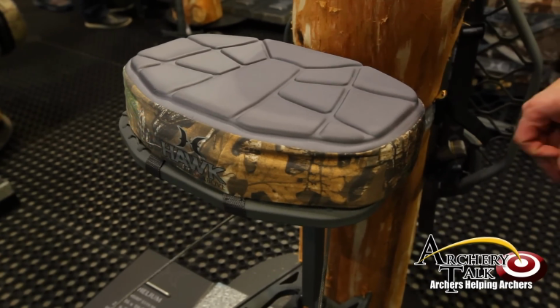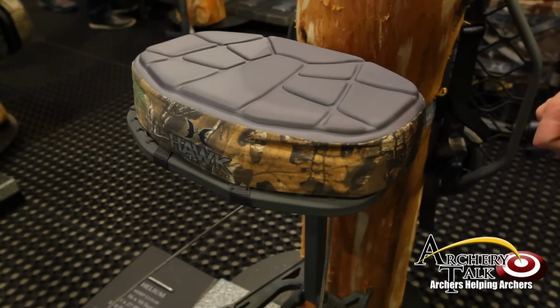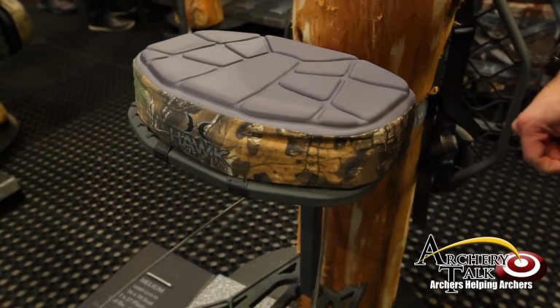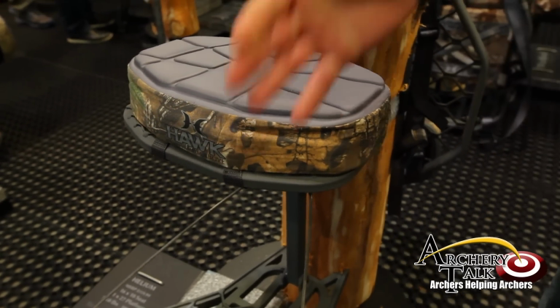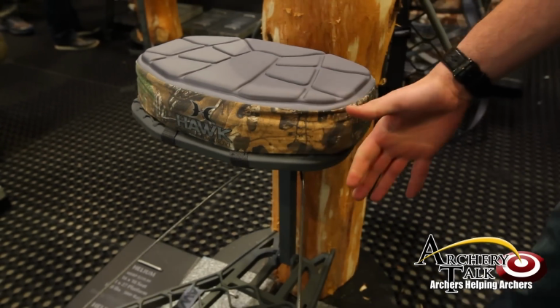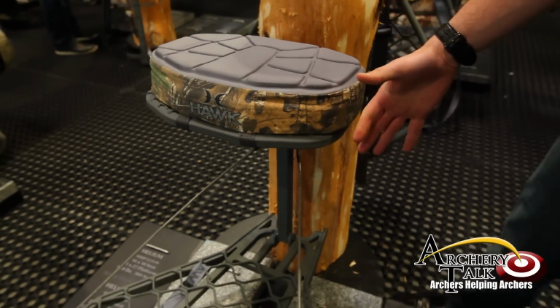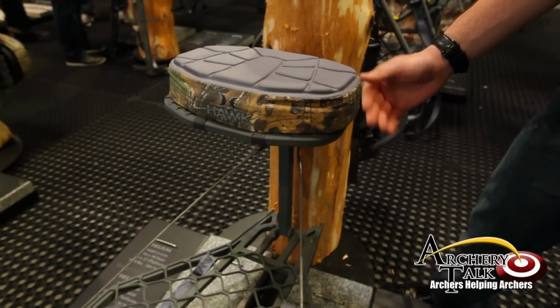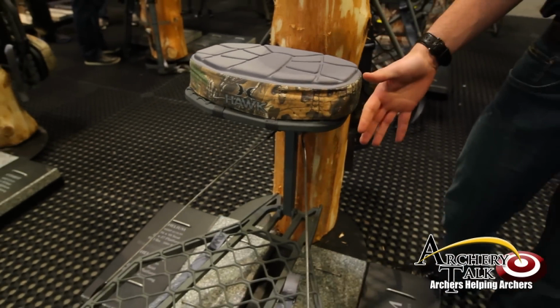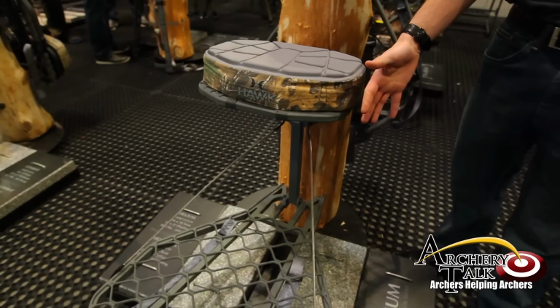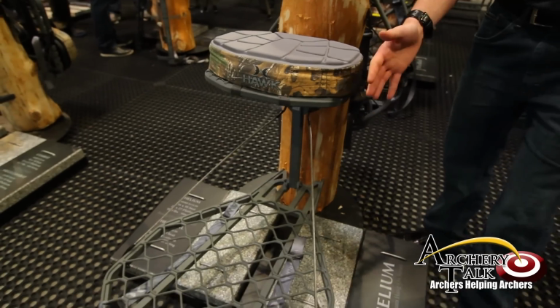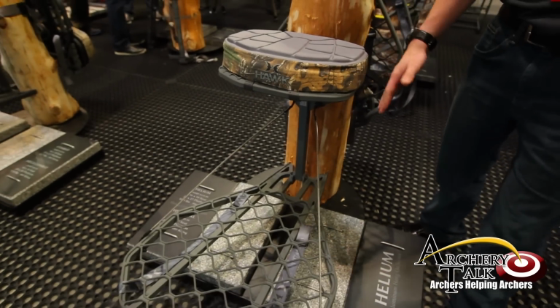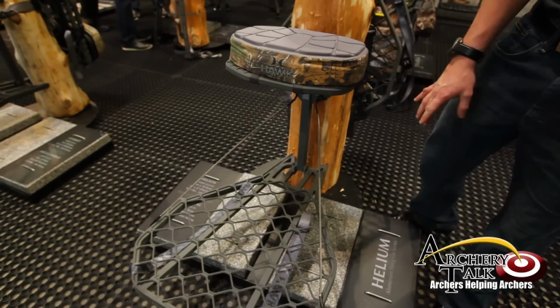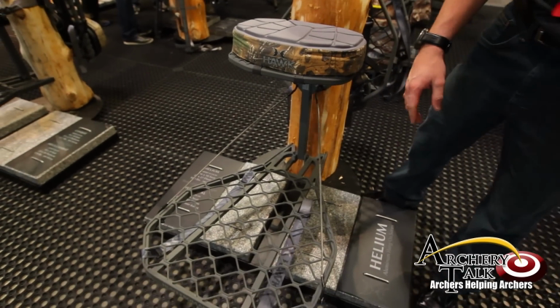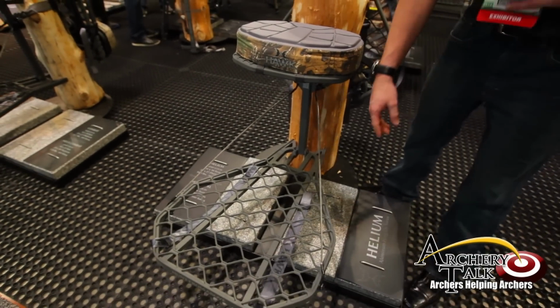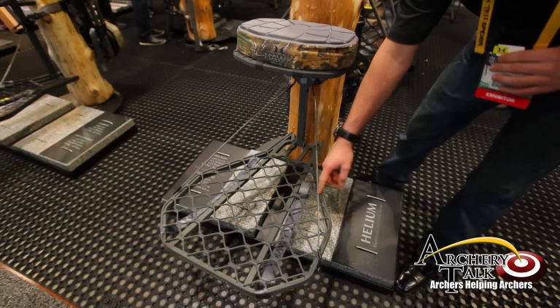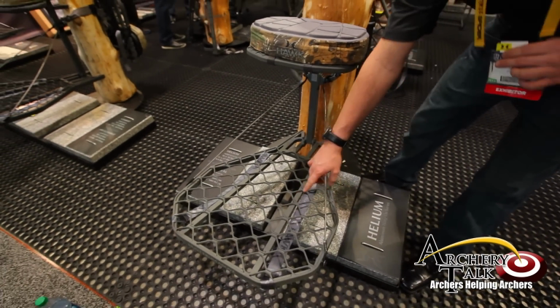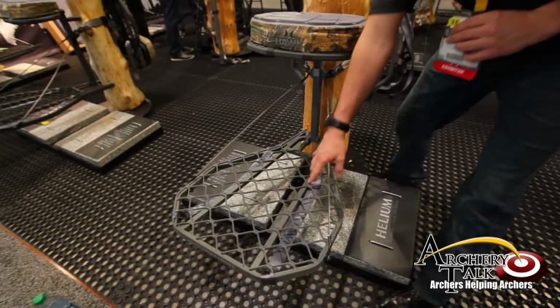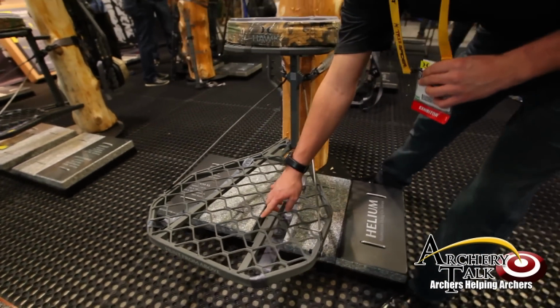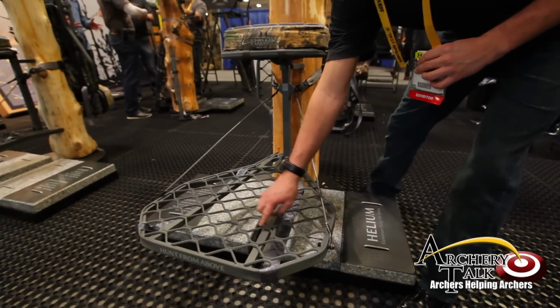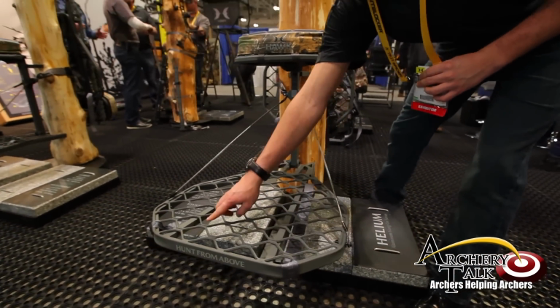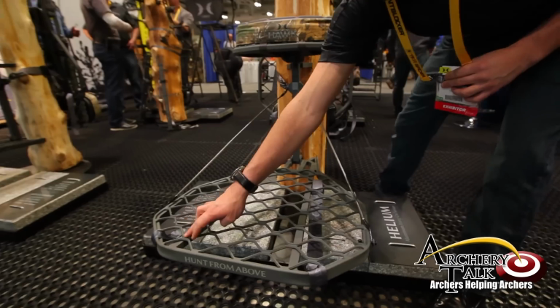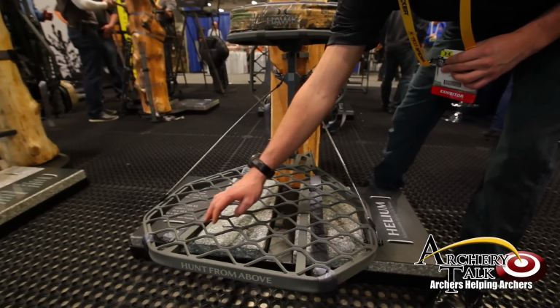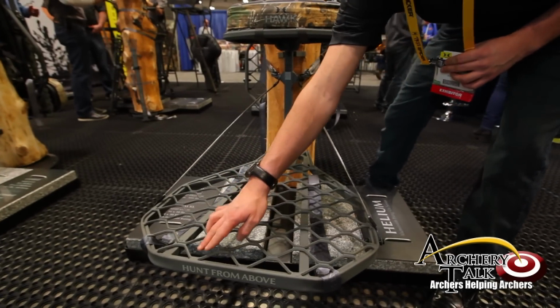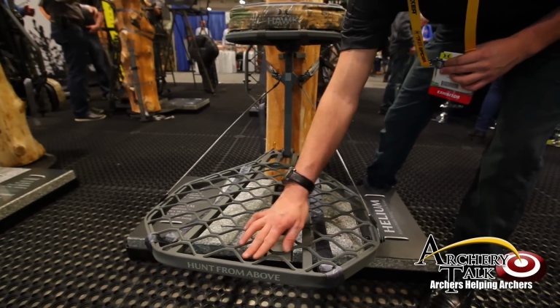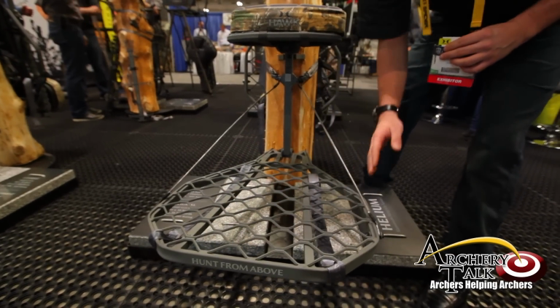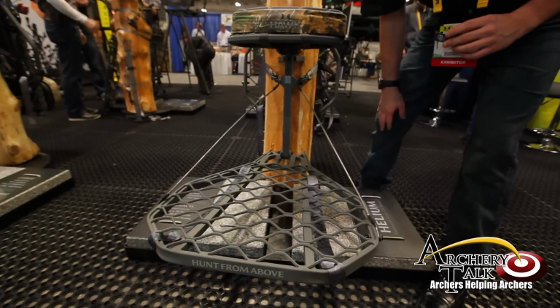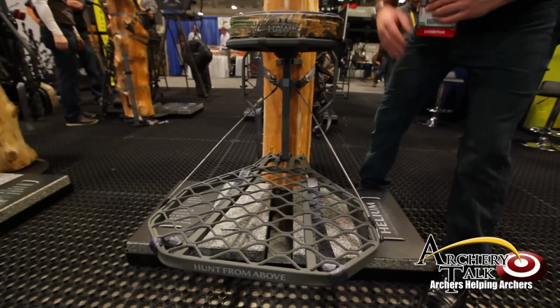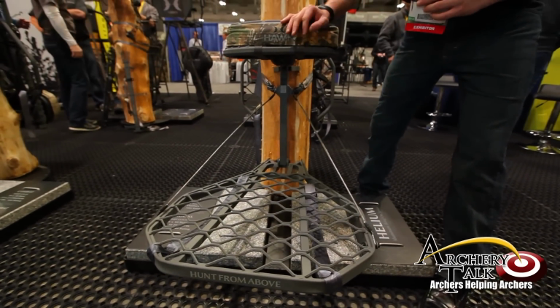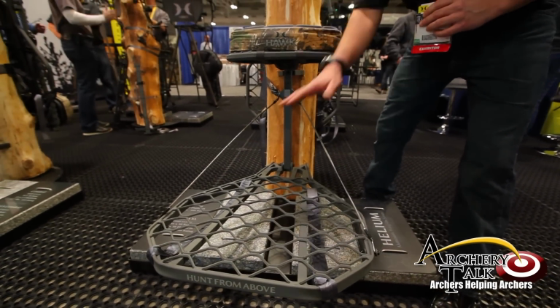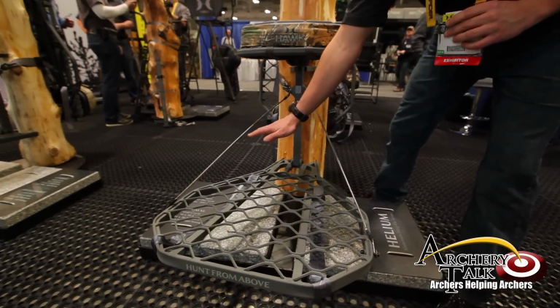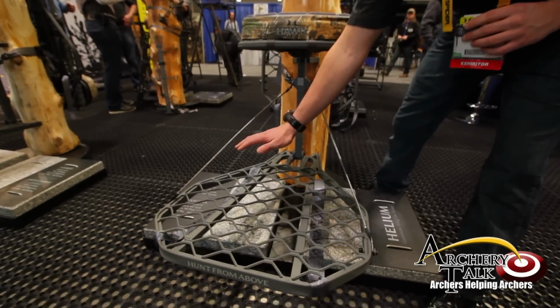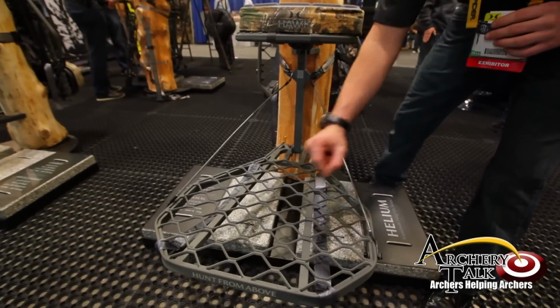As you can see here, this is the XL. It has a 24 by 30 inch platform. What's cool about this platform is that at each point it is welded, so that means it is a solid one-piece platform.